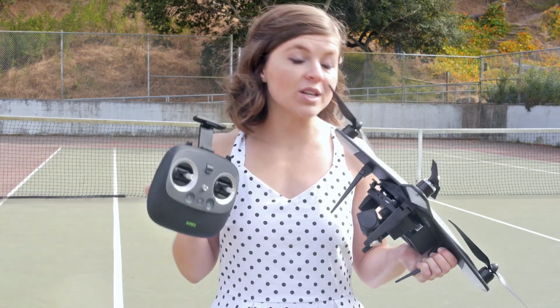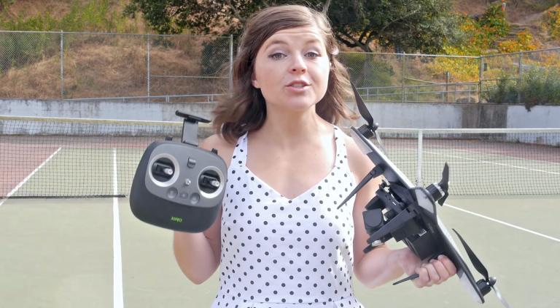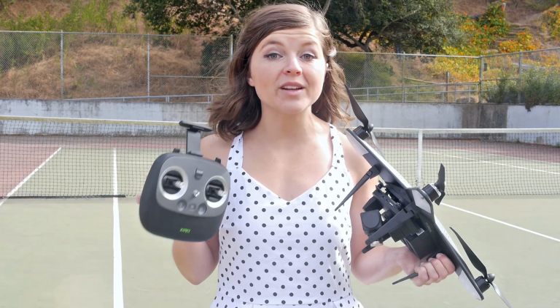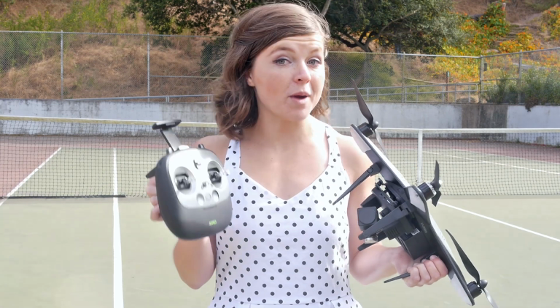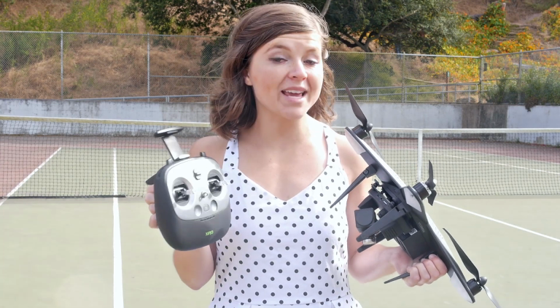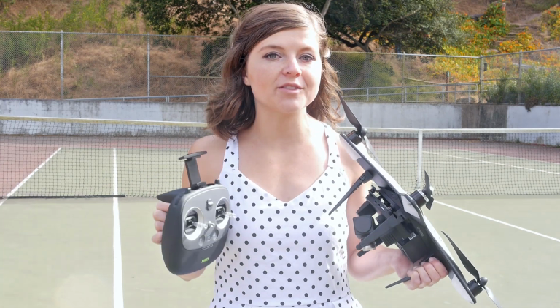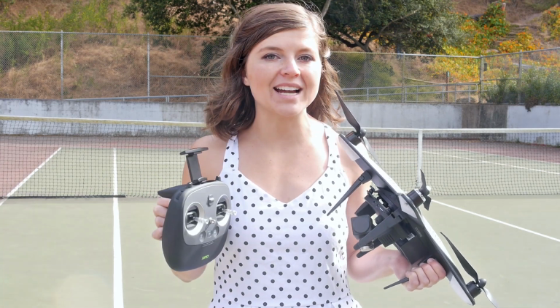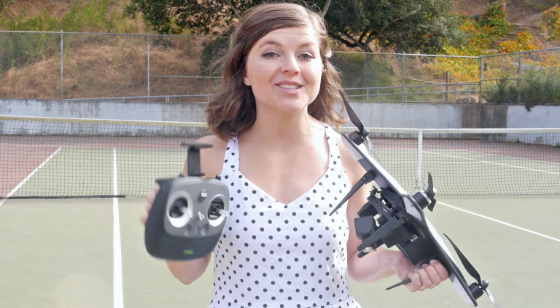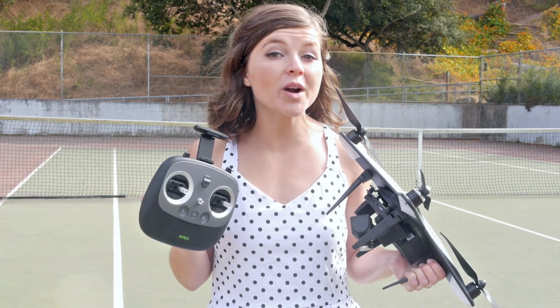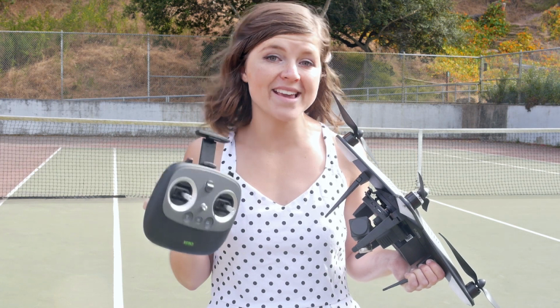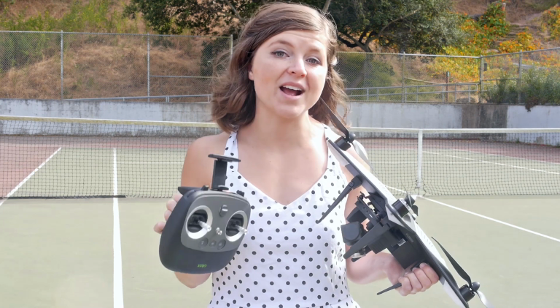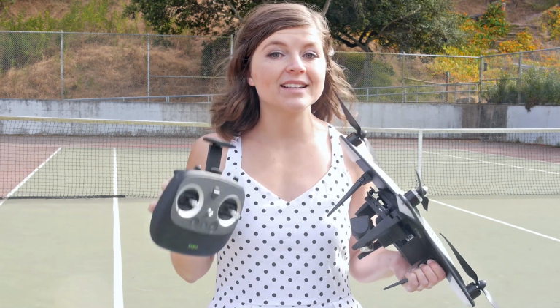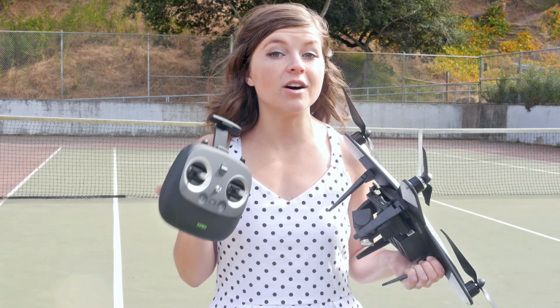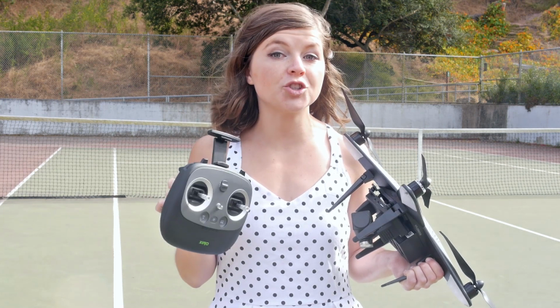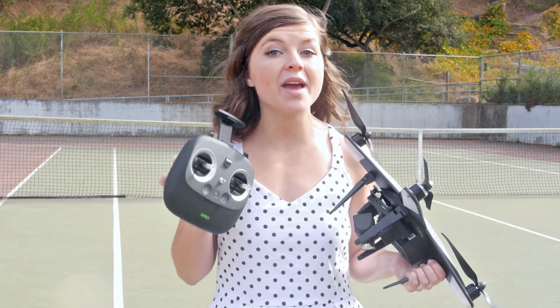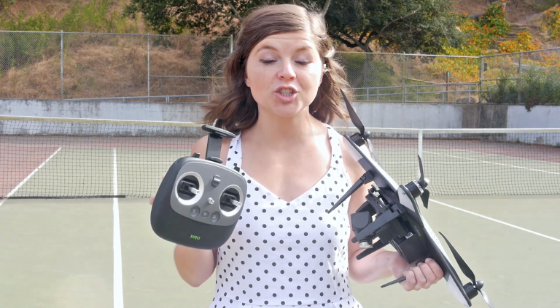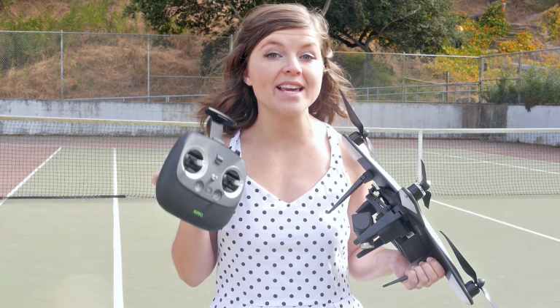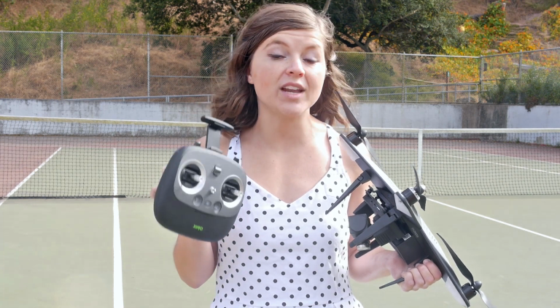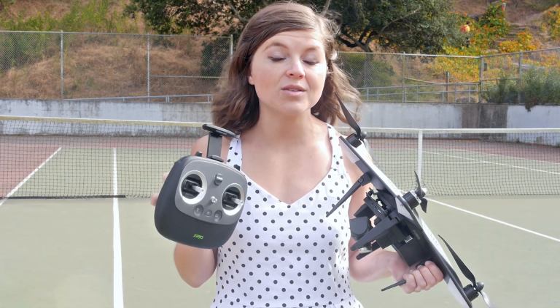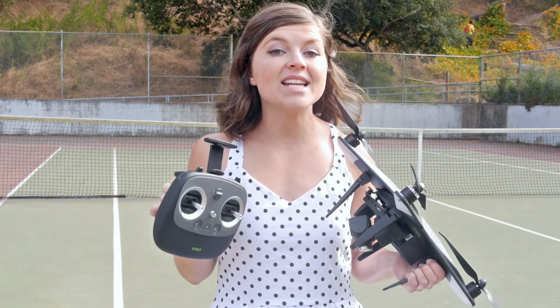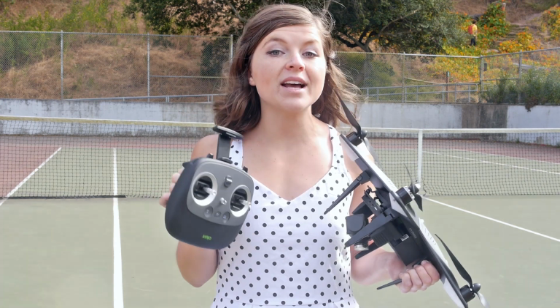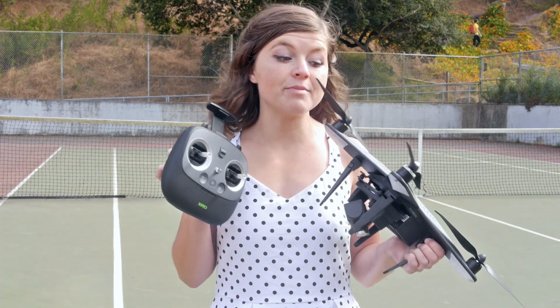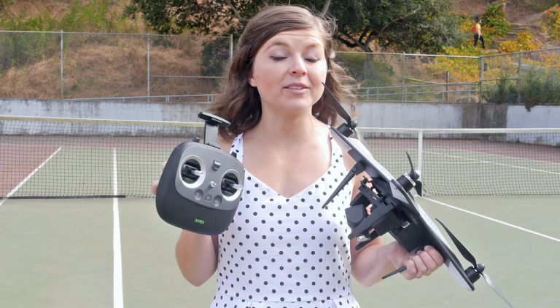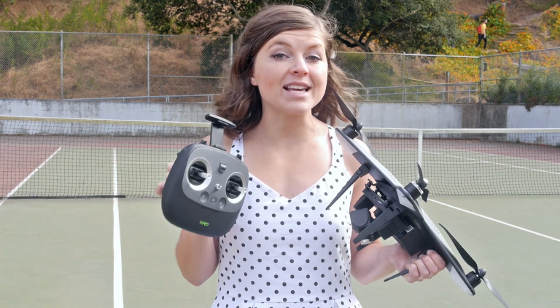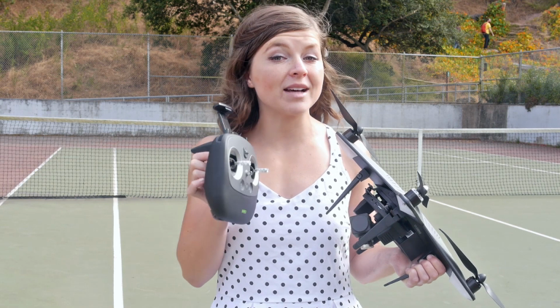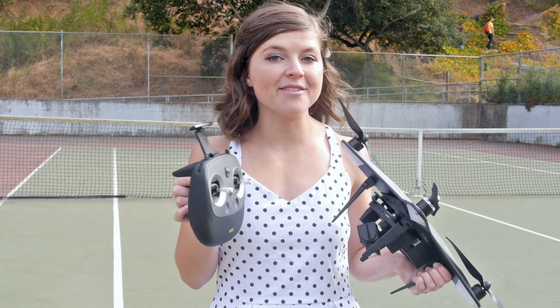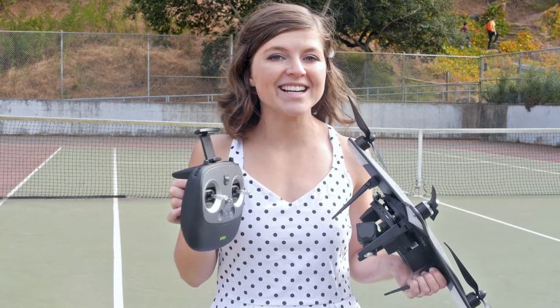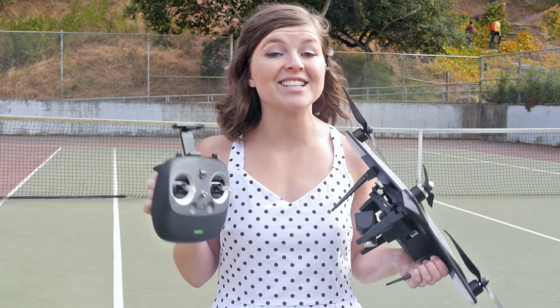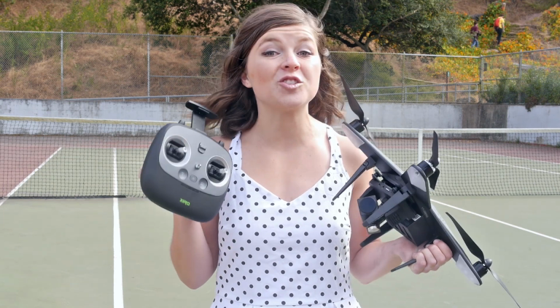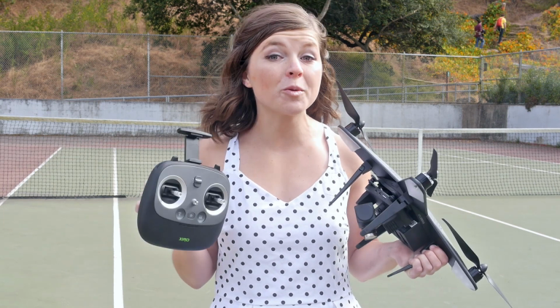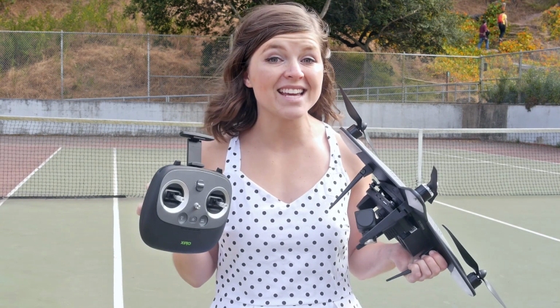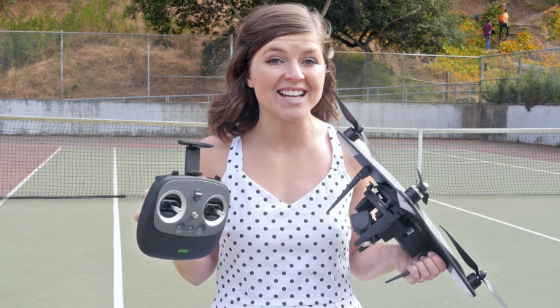So this drone, as you've probably gathered from the title, has a 4K camera that's going to also shoot HD video. Now, as you might be able to see and possibly even hear, it is a super windy day outside.